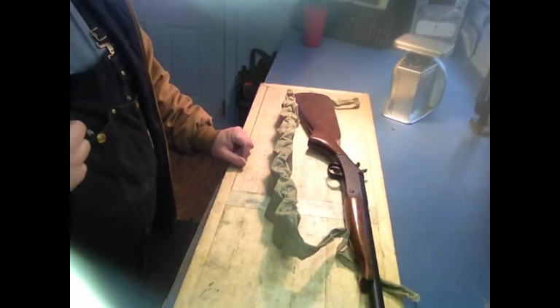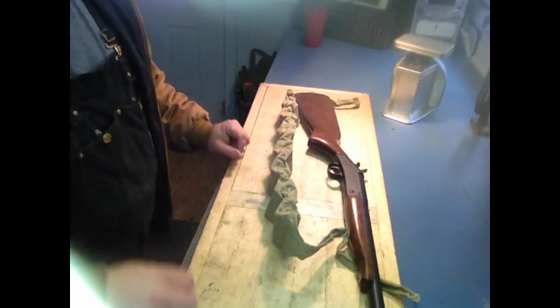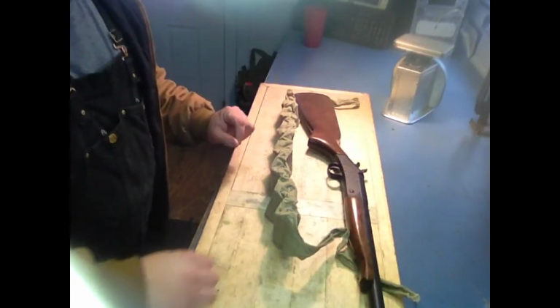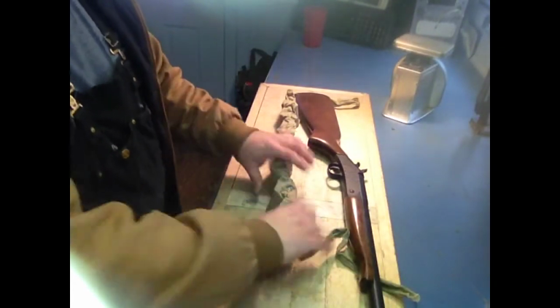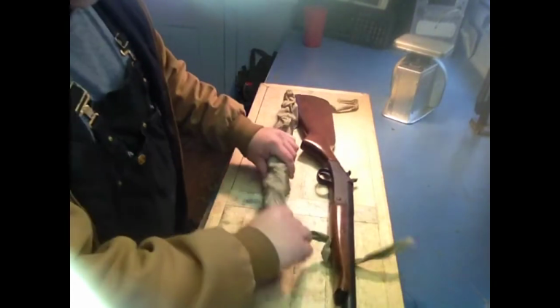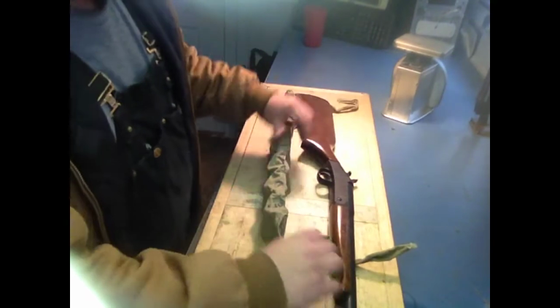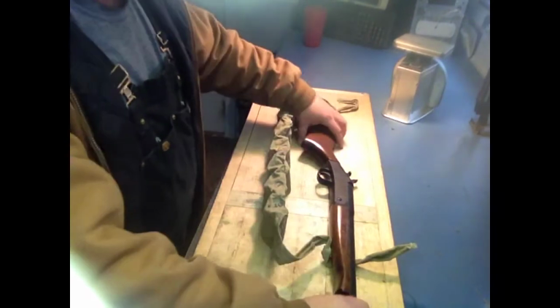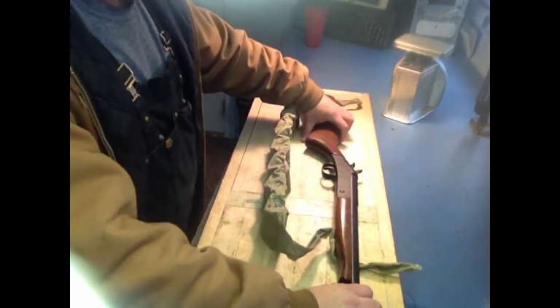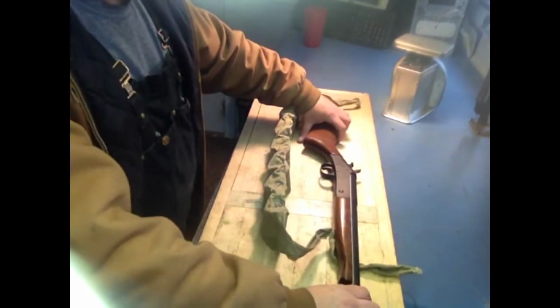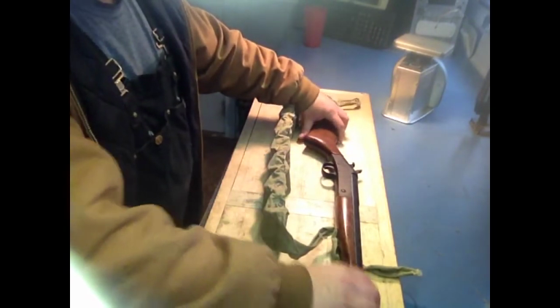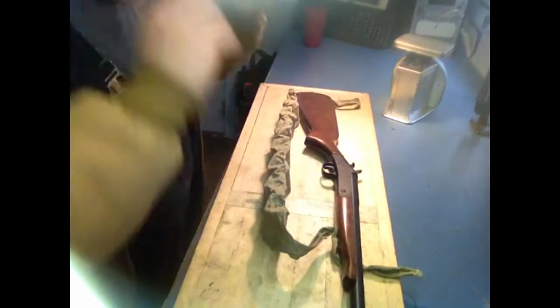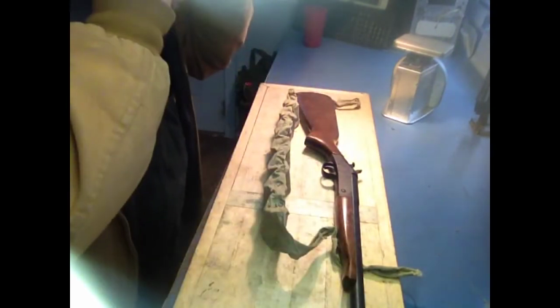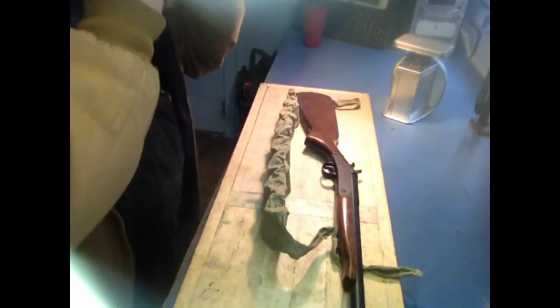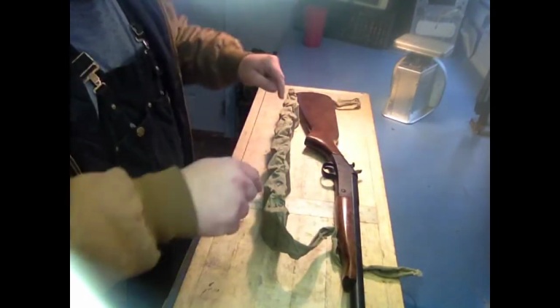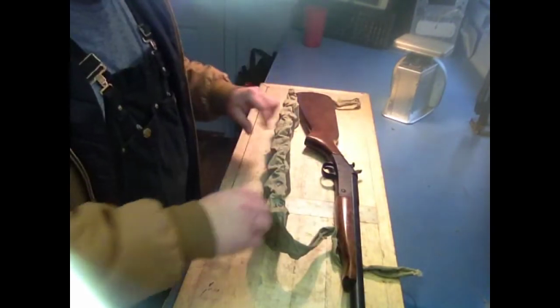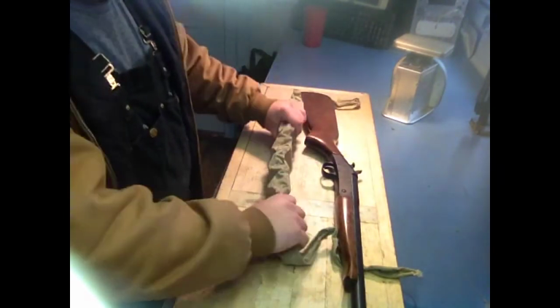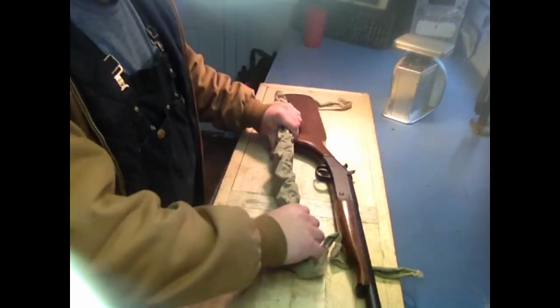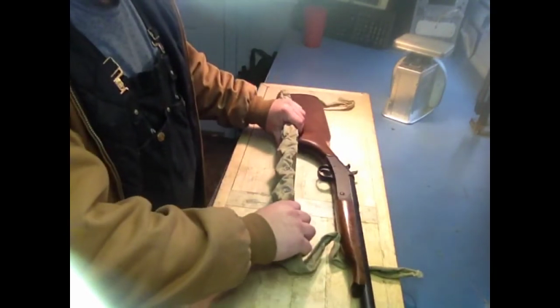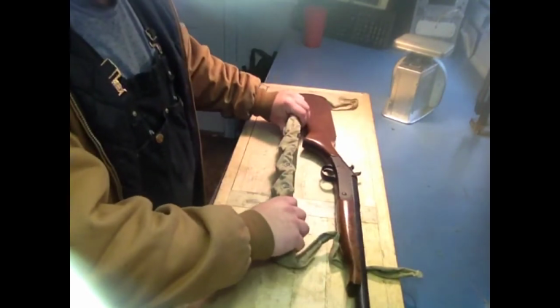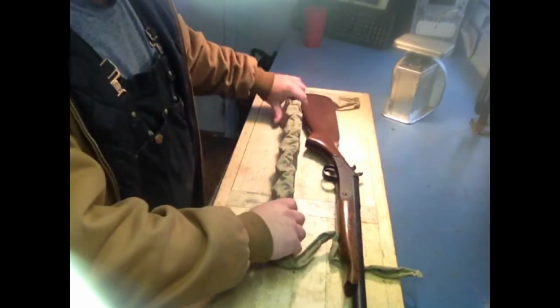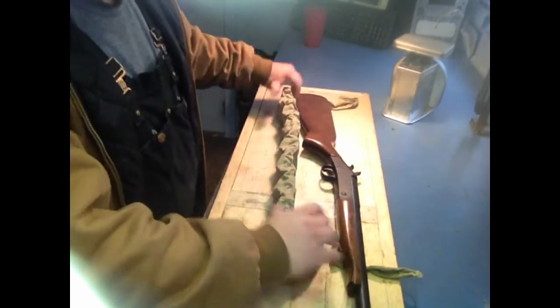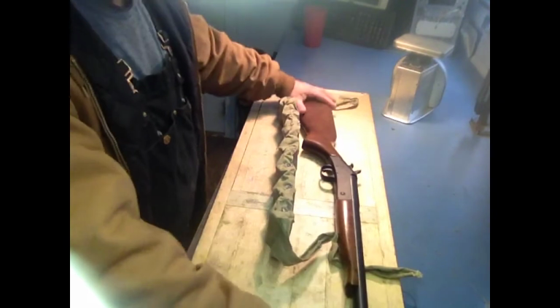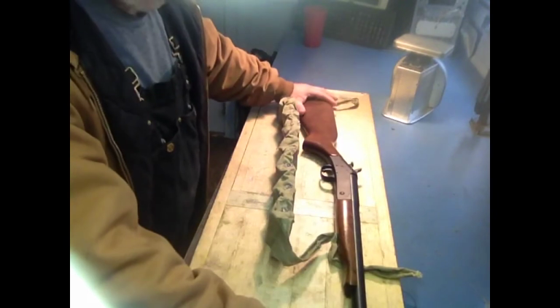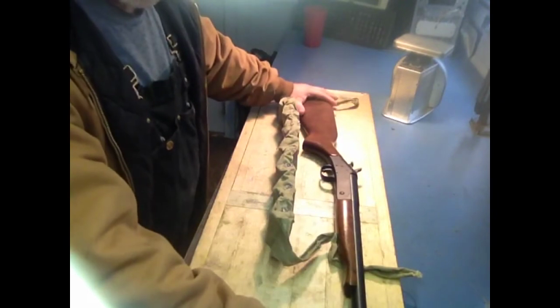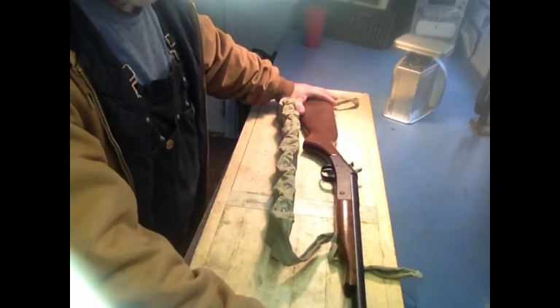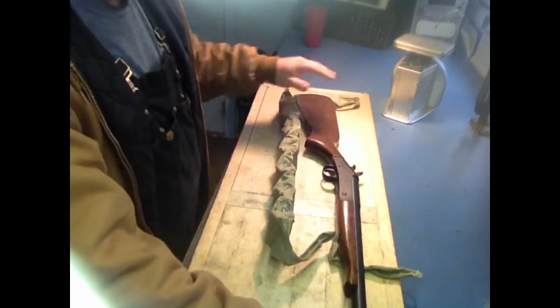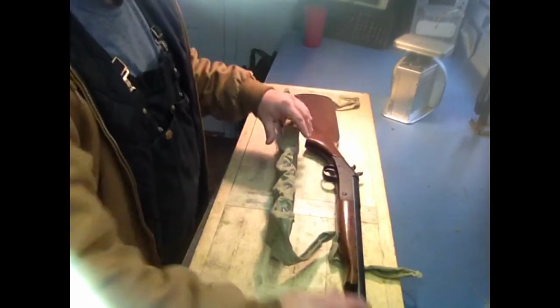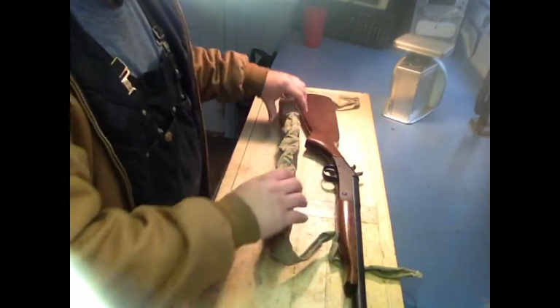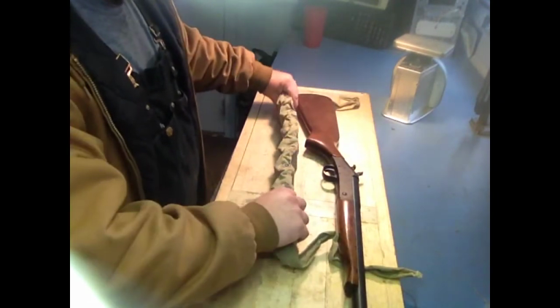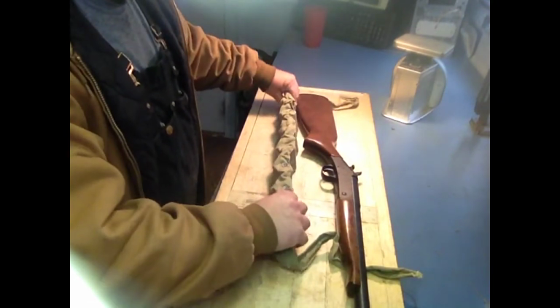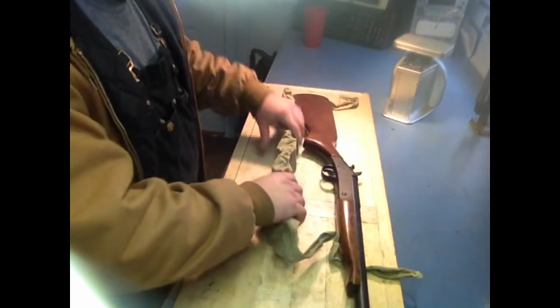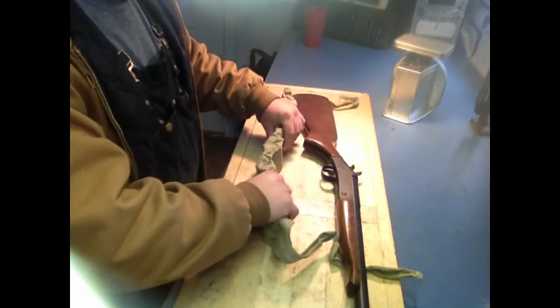Hey guys, what's going on. I want to show you something real quick — what I did to enhance or improvise on my little single-shot 12 gauge. What I had is an old bandolier that was full of stripper clips for an SKS.